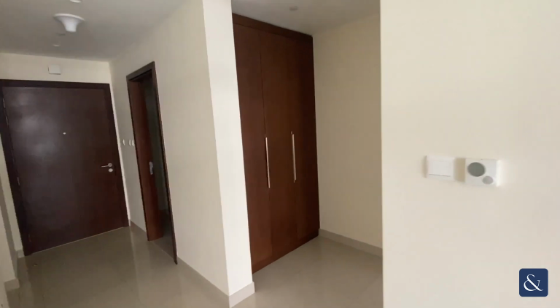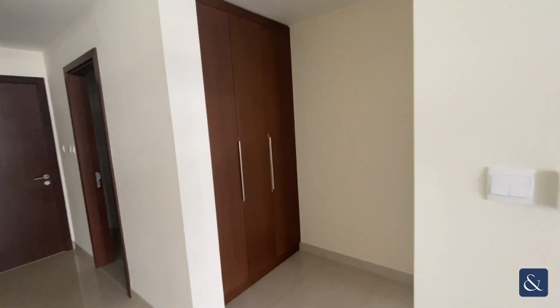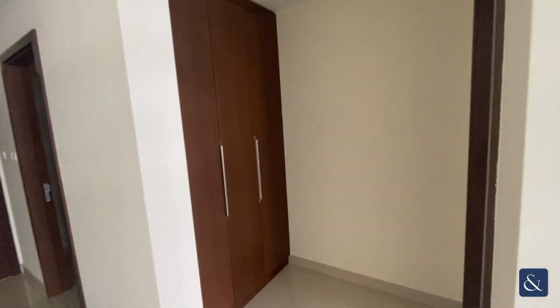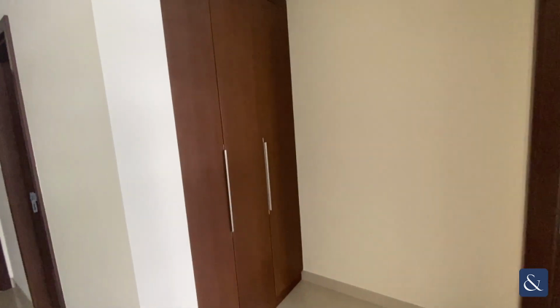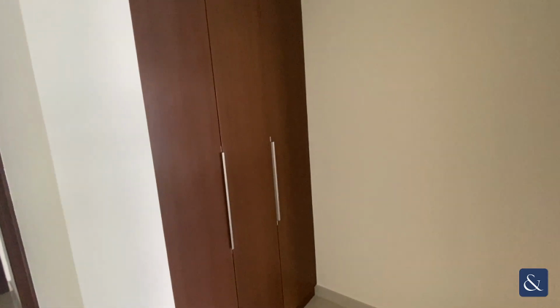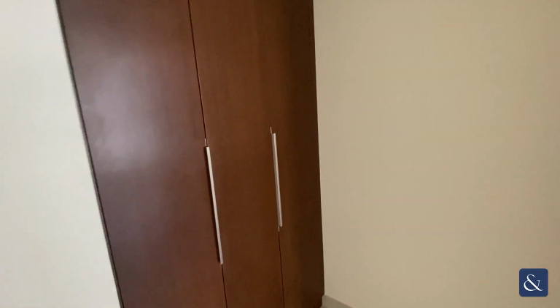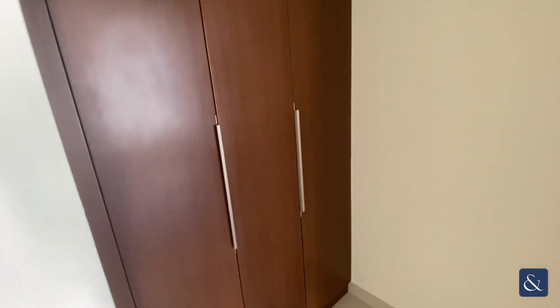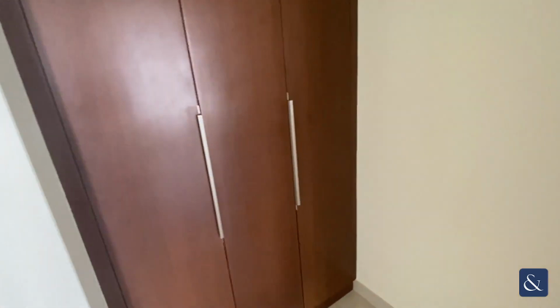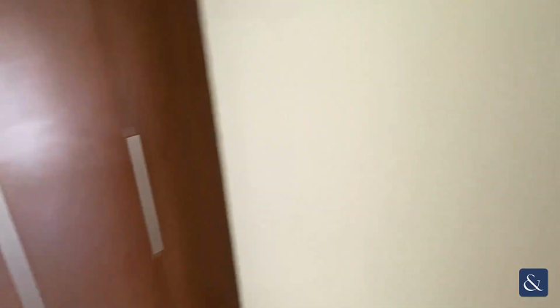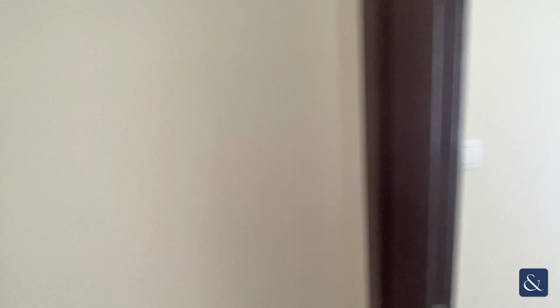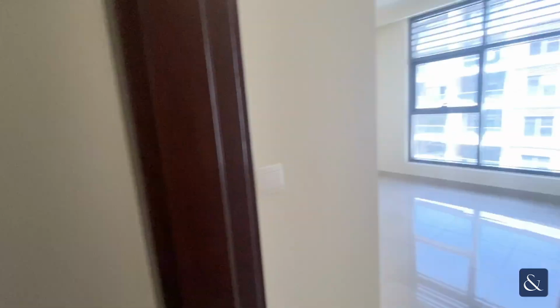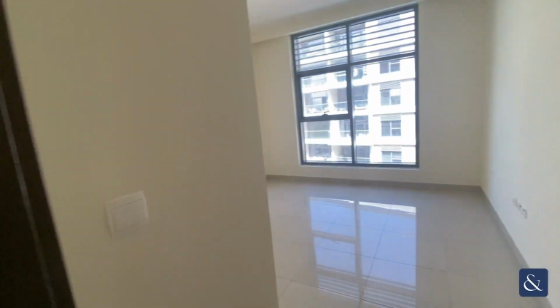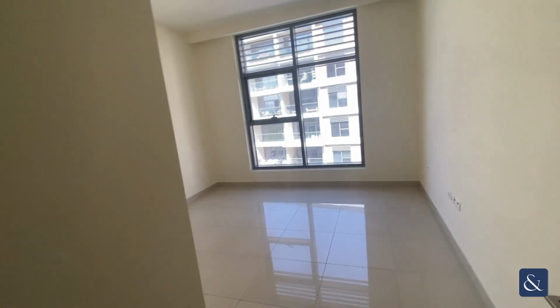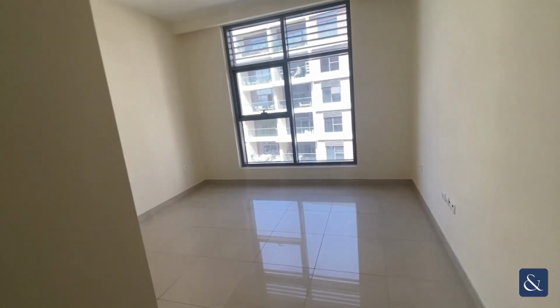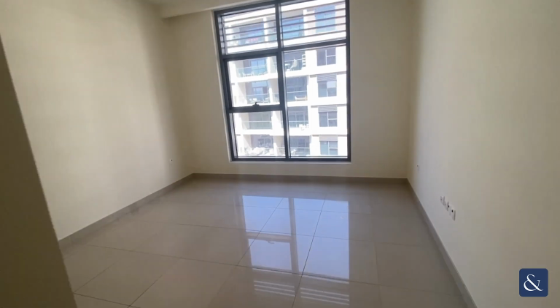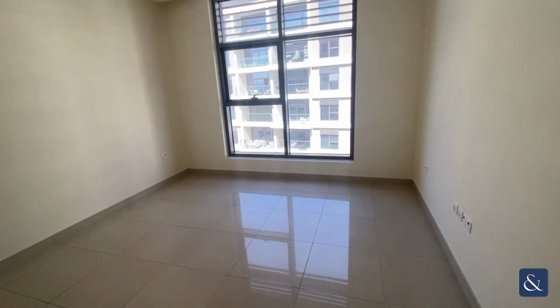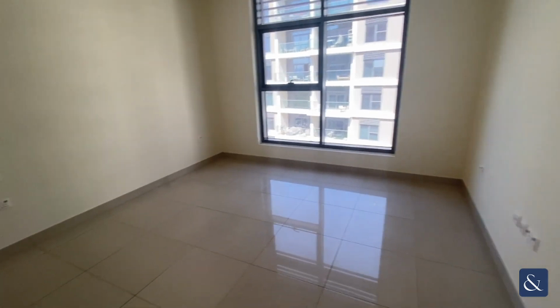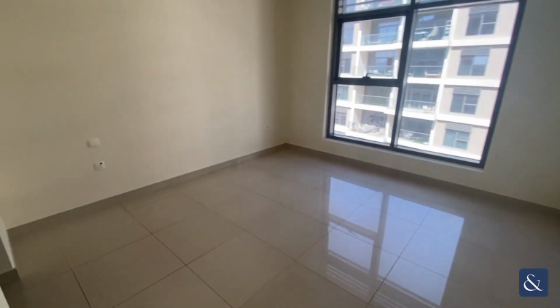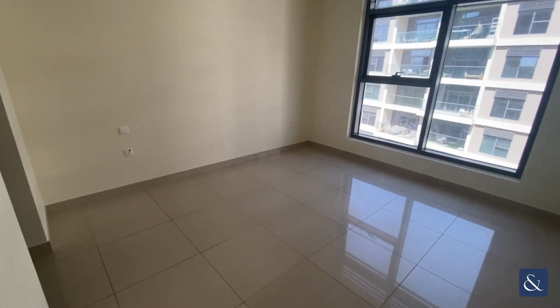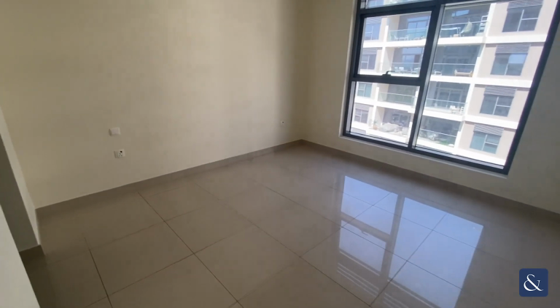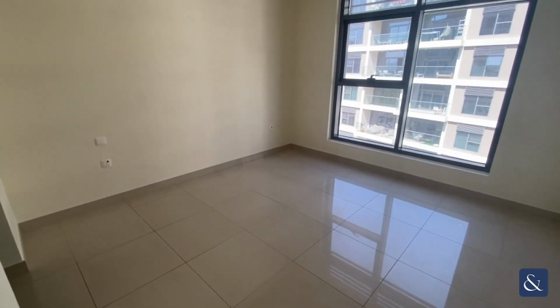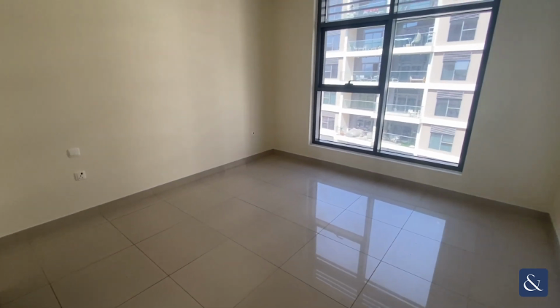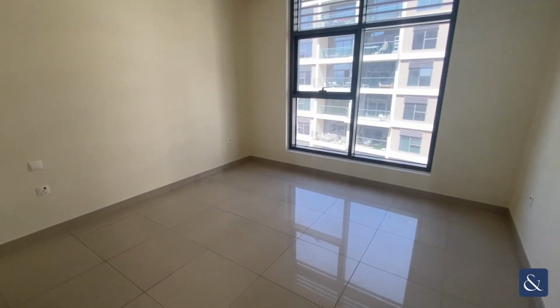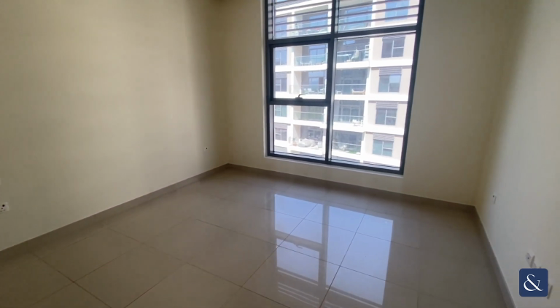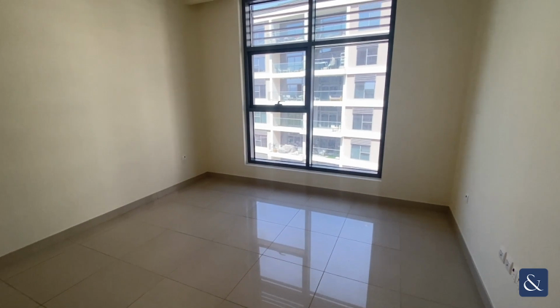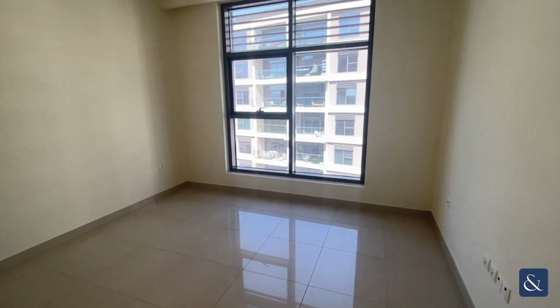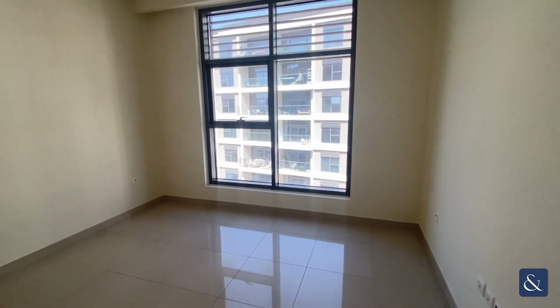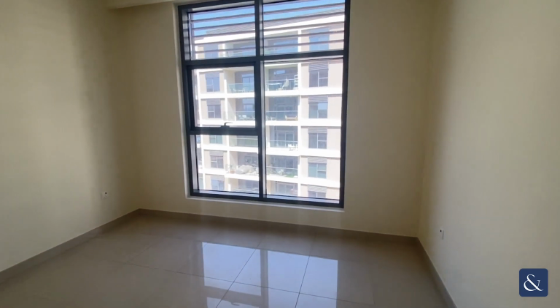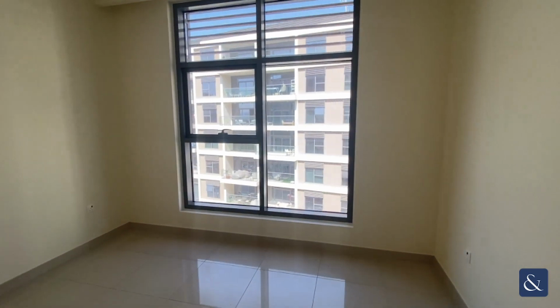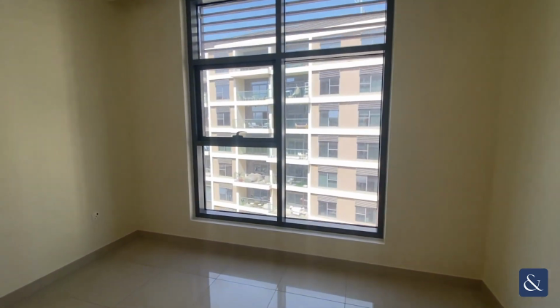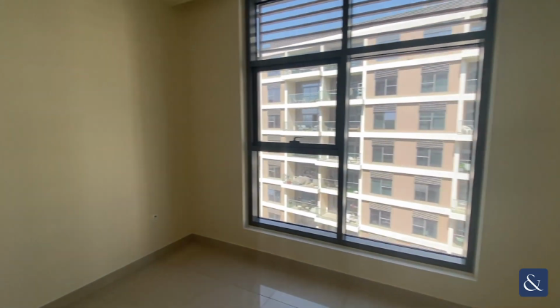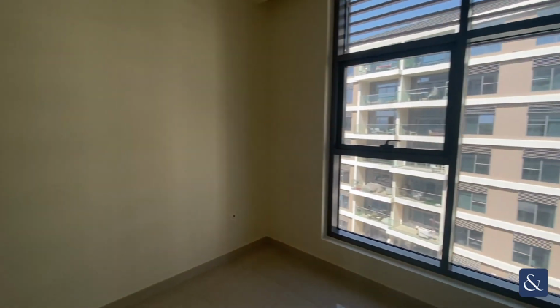We have some more storage here in the hallway and then through to the master bedroom — a lovely big space with room for a king size bed and nice big windows letting in lots of light.